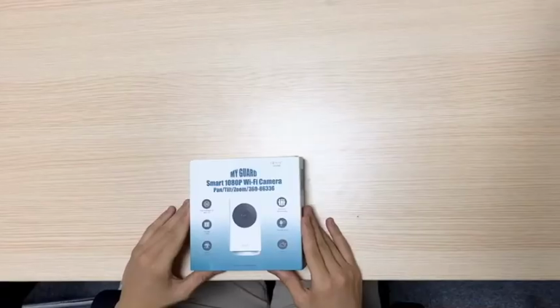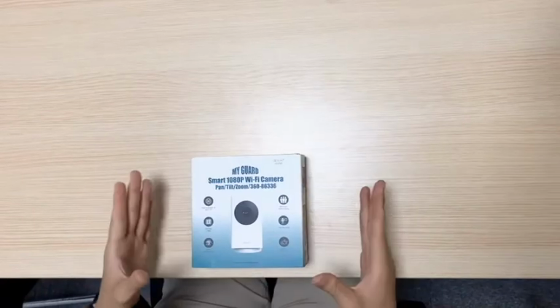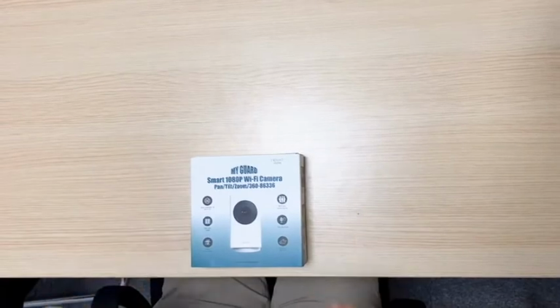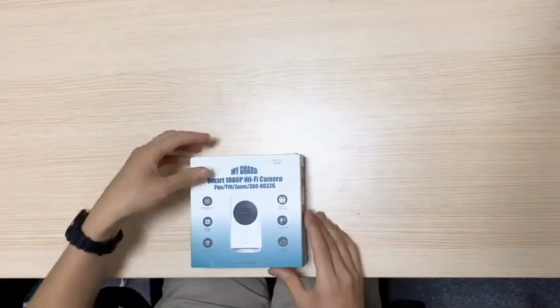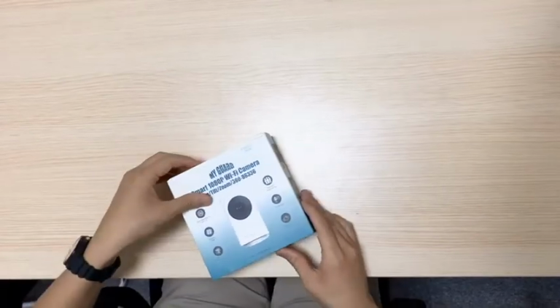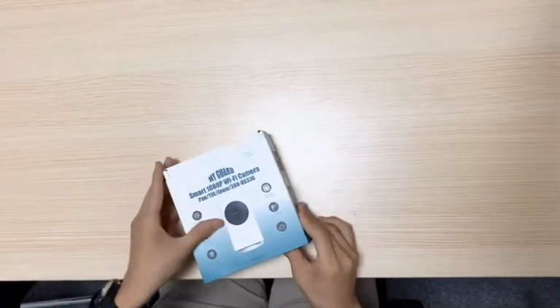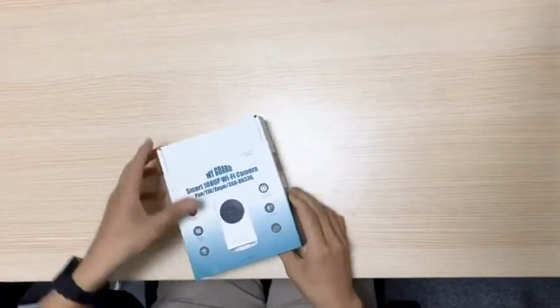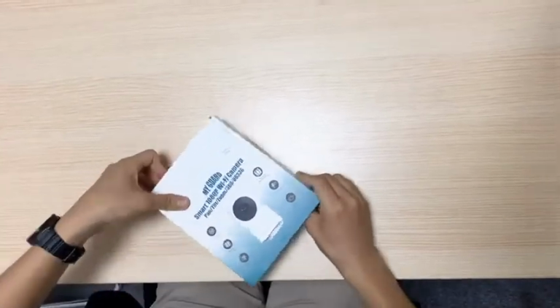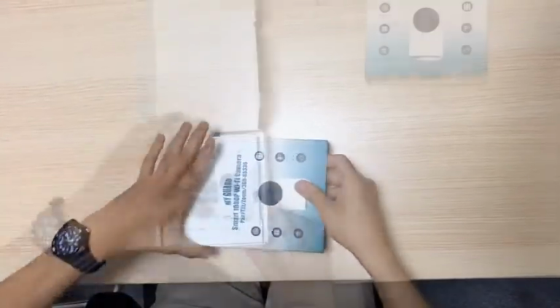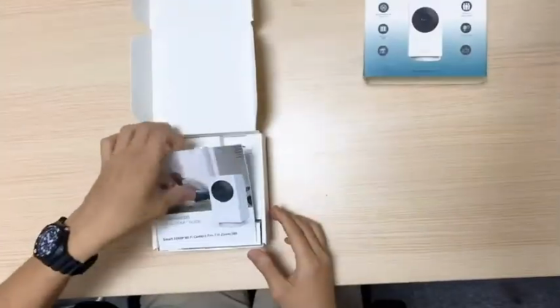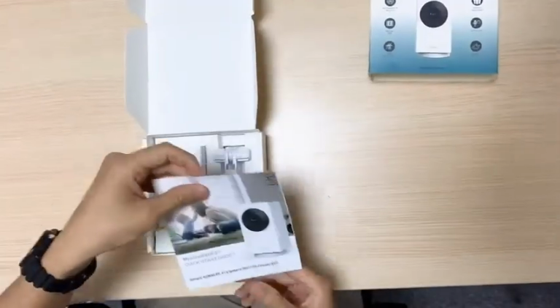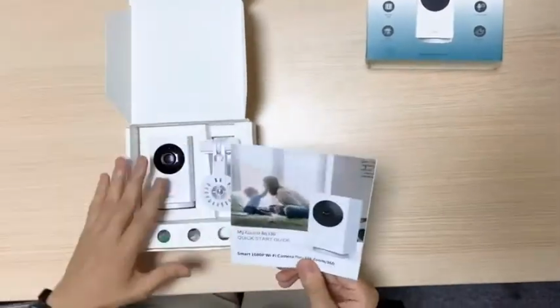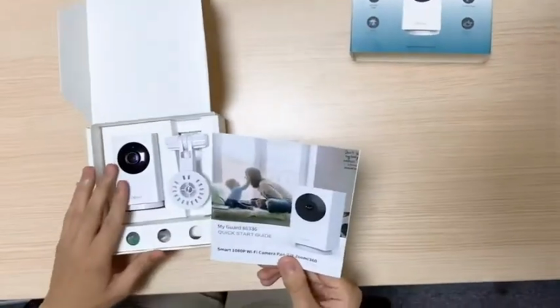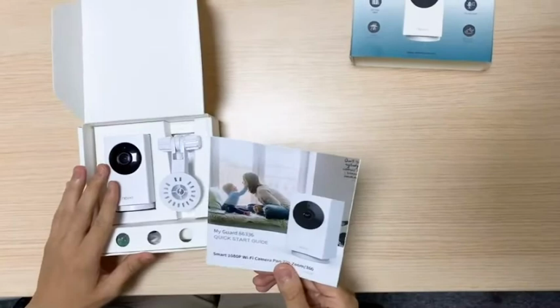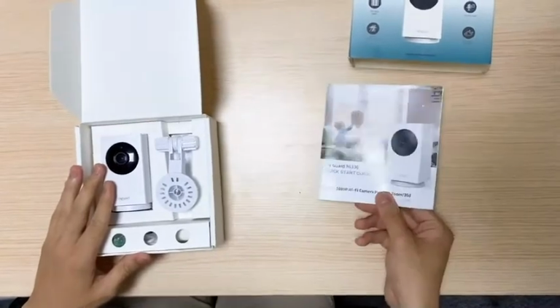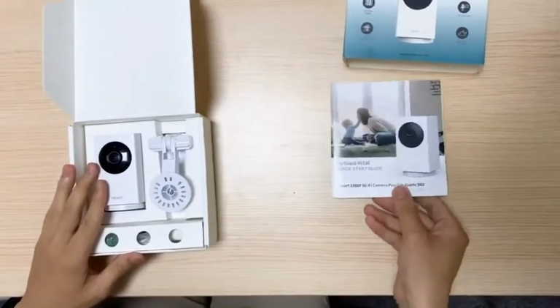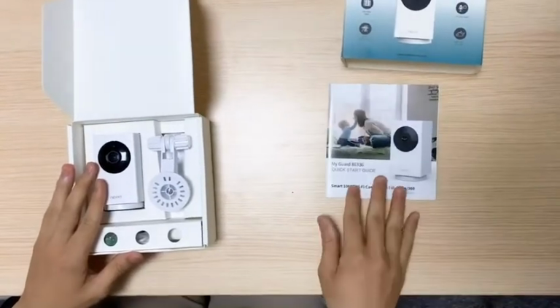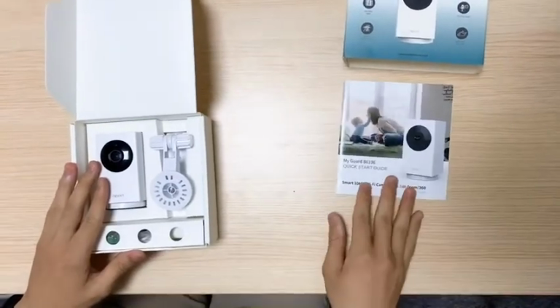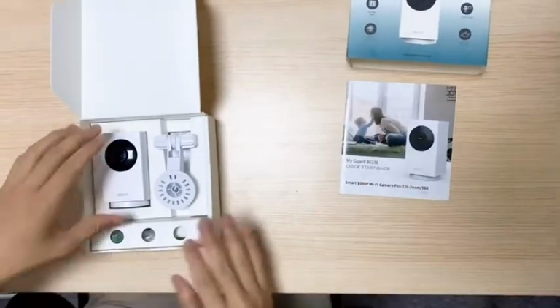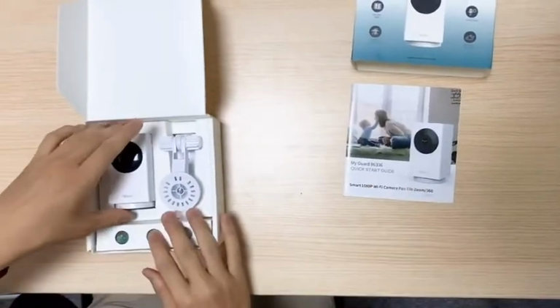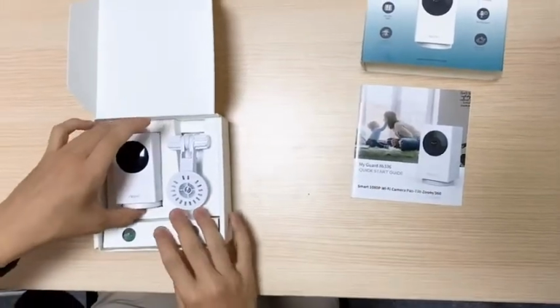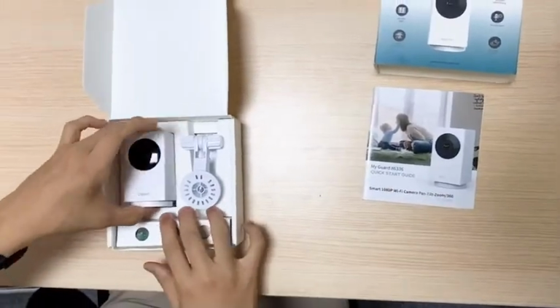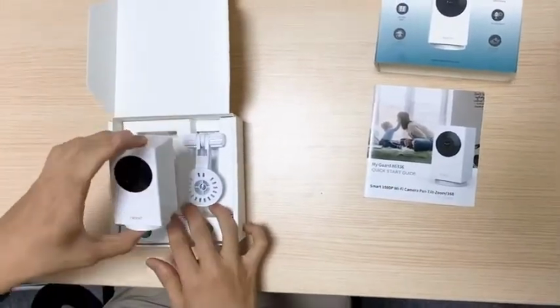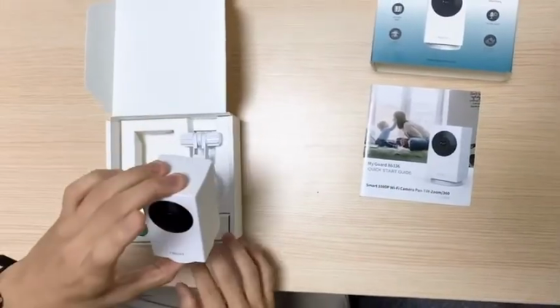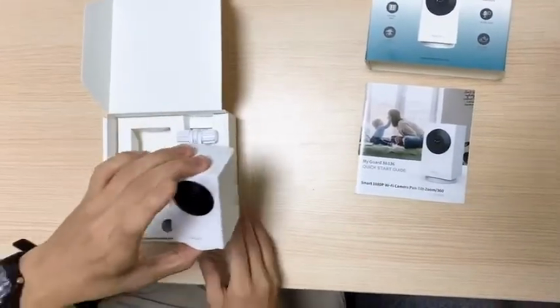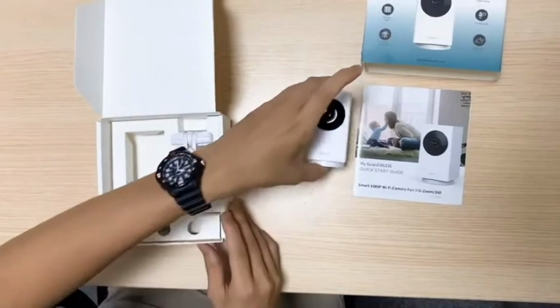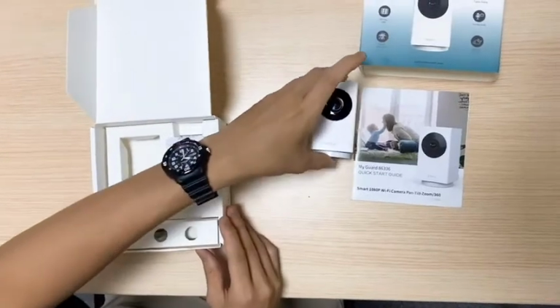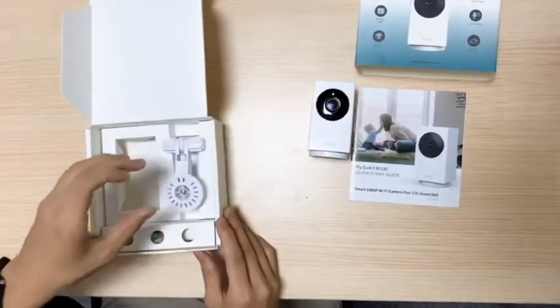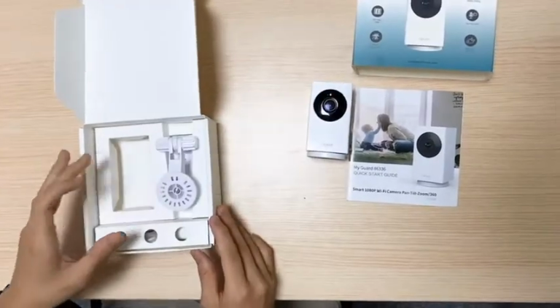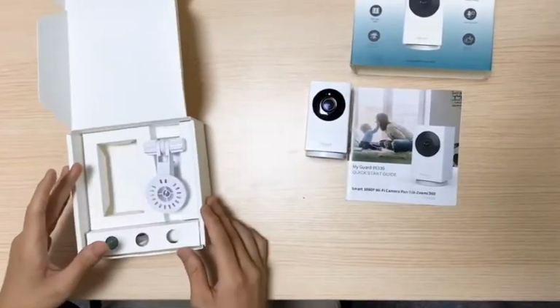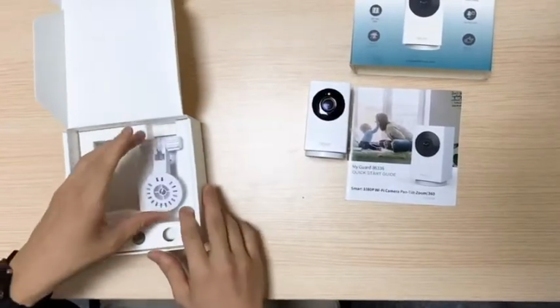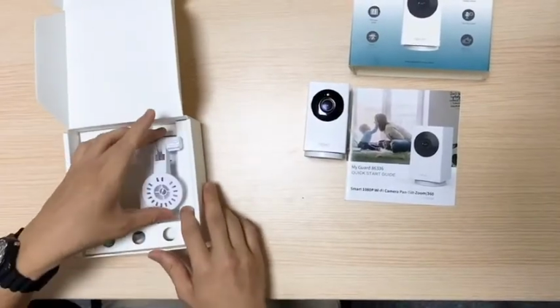Now, let's move to the unboxing part. The first thing we have here is the guidebook, as you can see. The second one we have is the camera, the most important thing we need here.